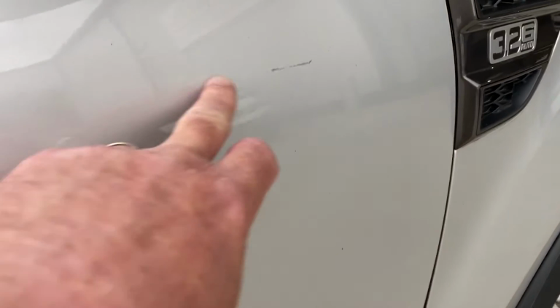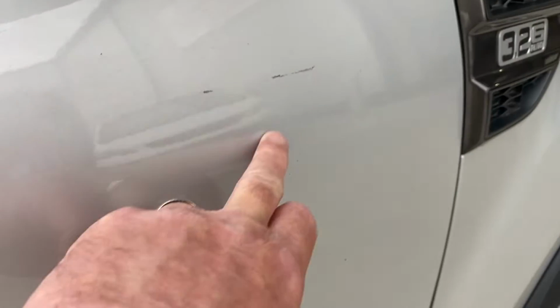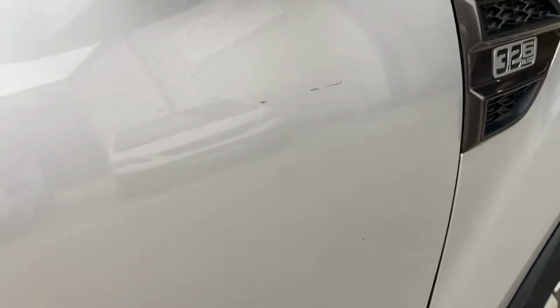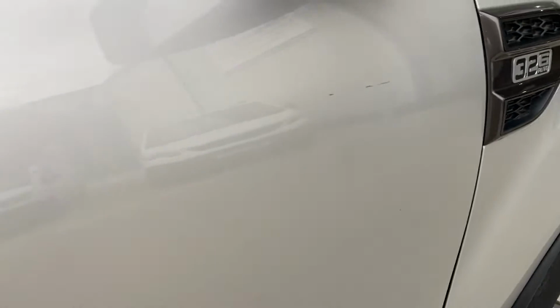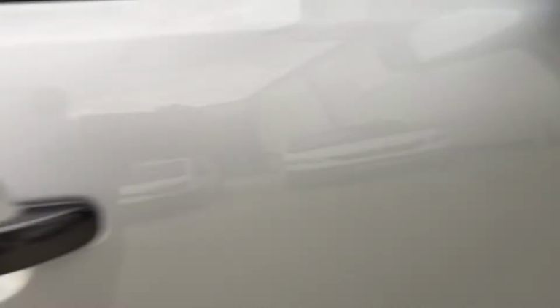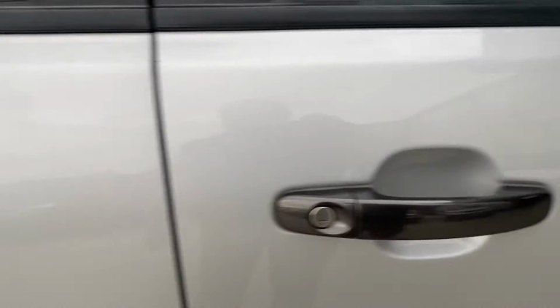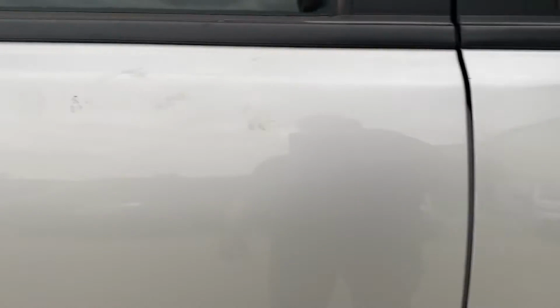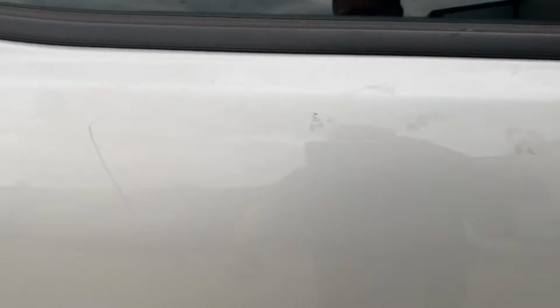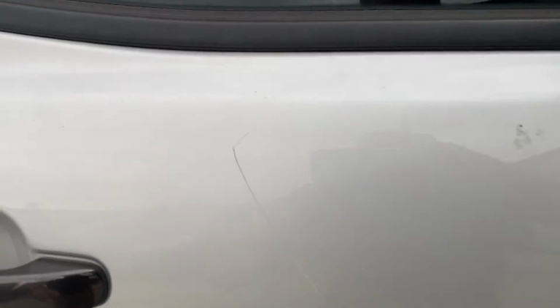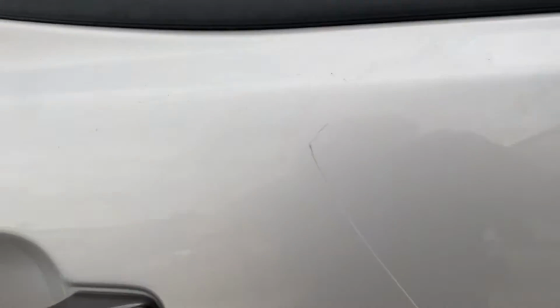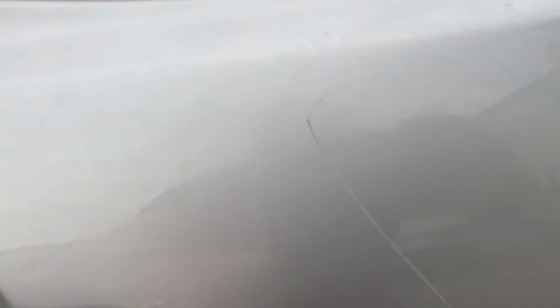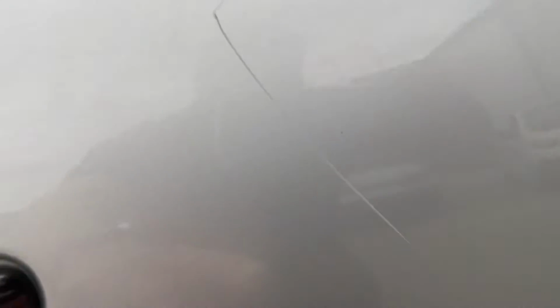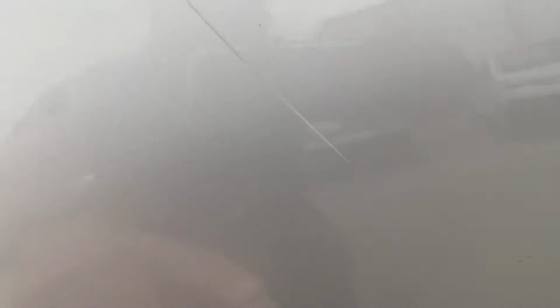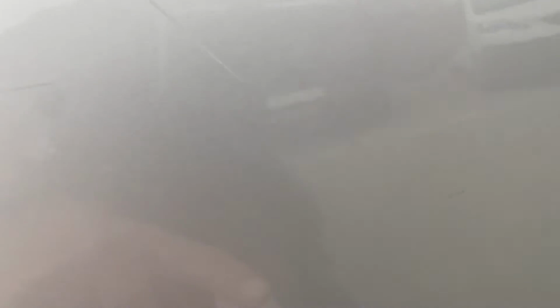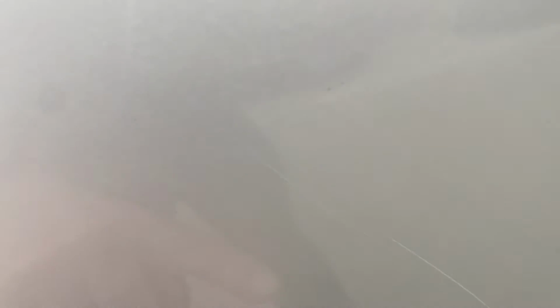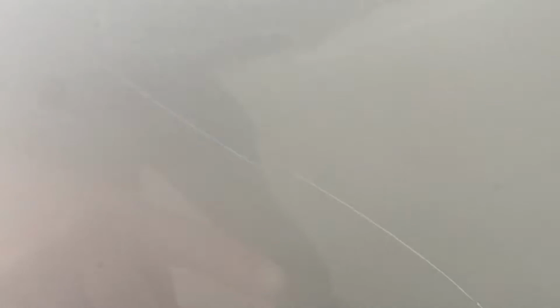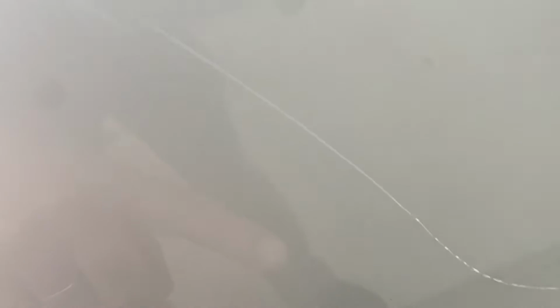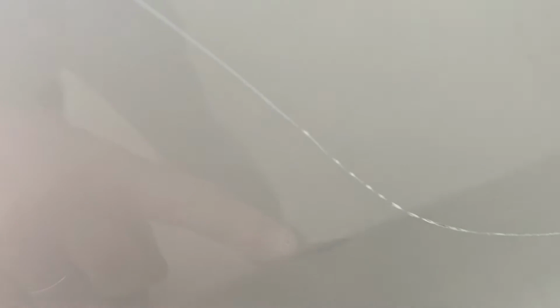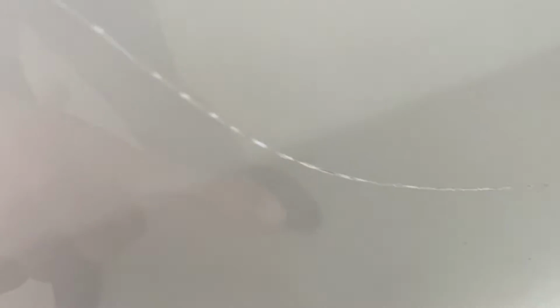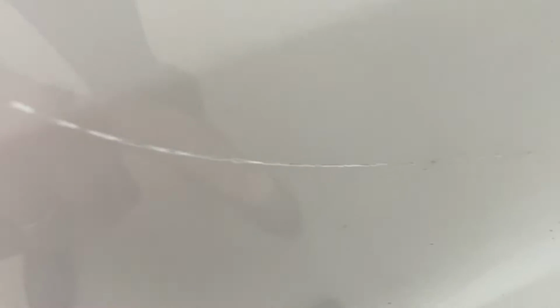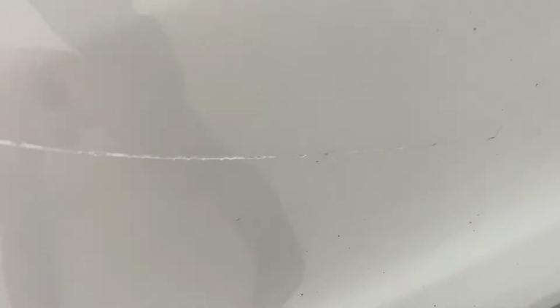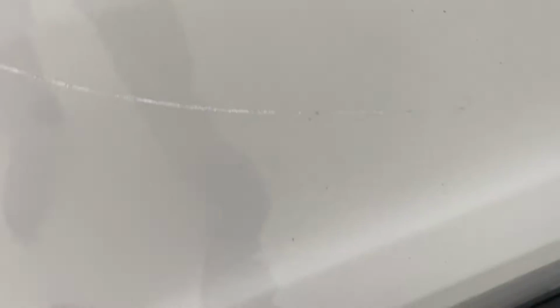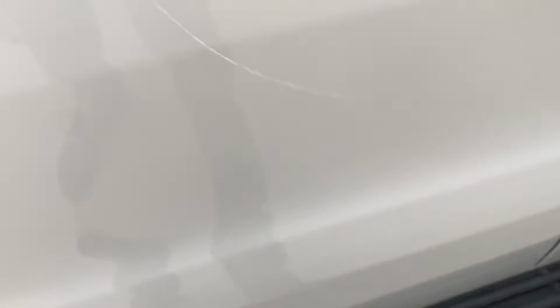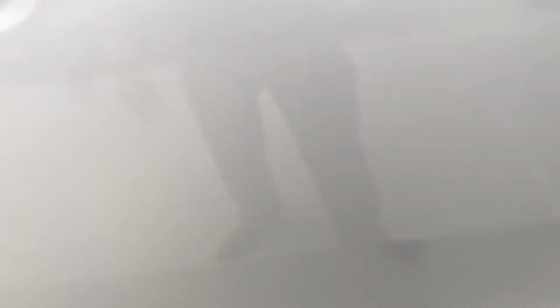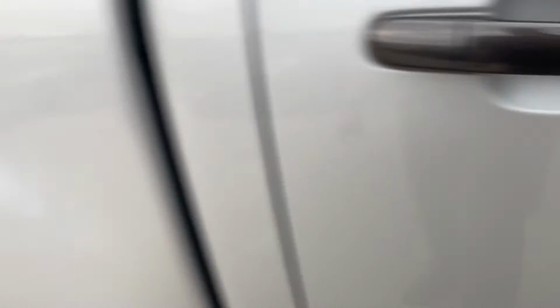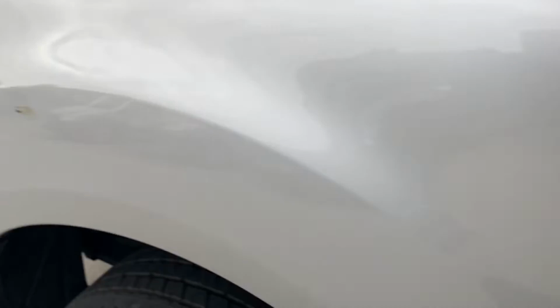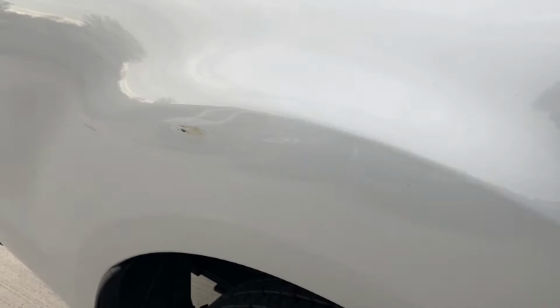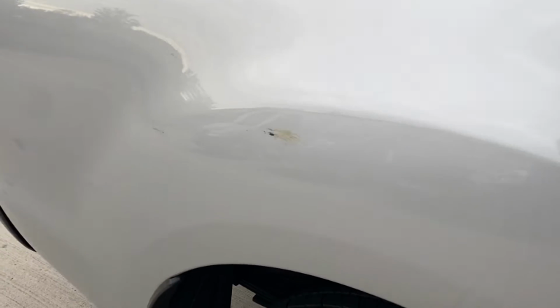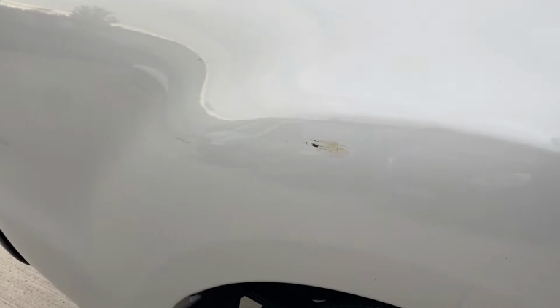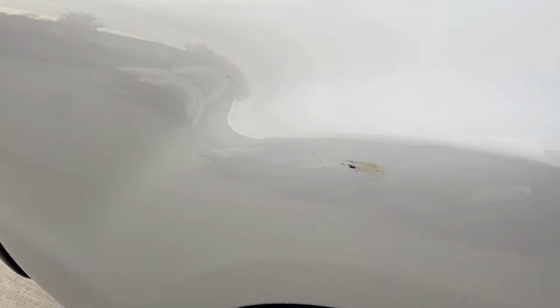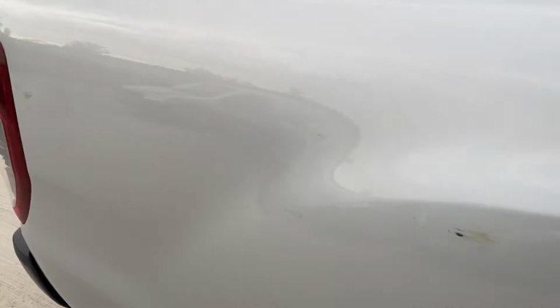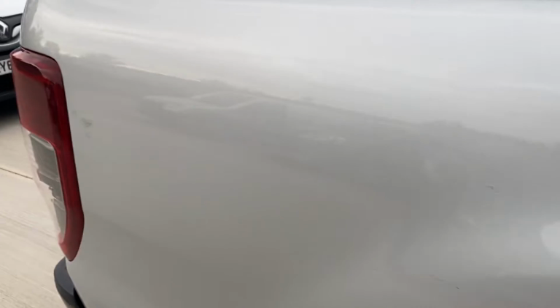Scratch on the door, not shown on the report. Big scratch running right through this rear passenger door, not shown on the report. Scuff on the rear quarter.